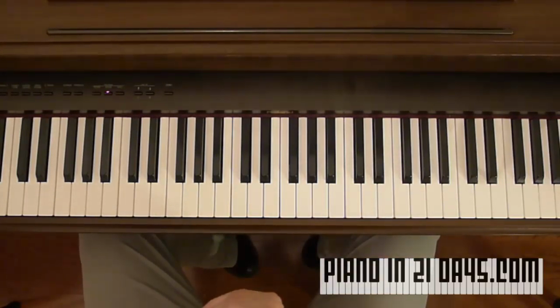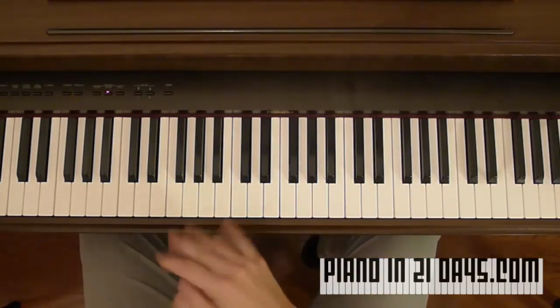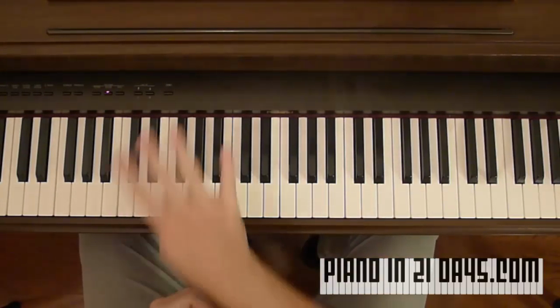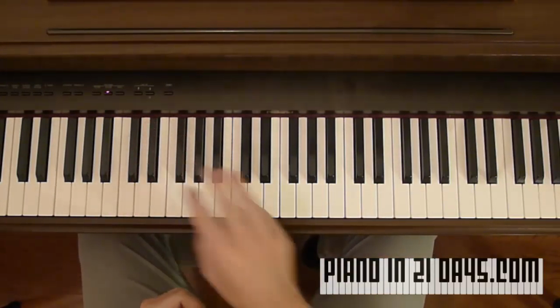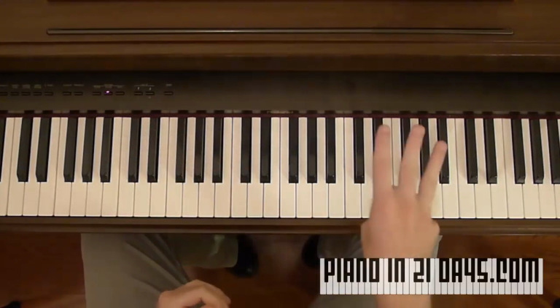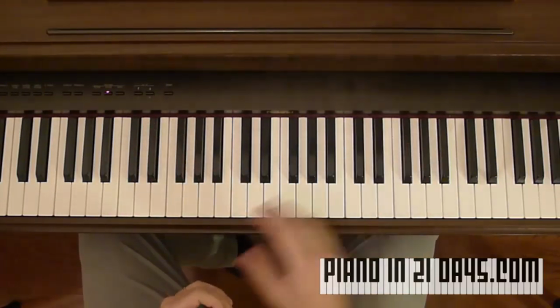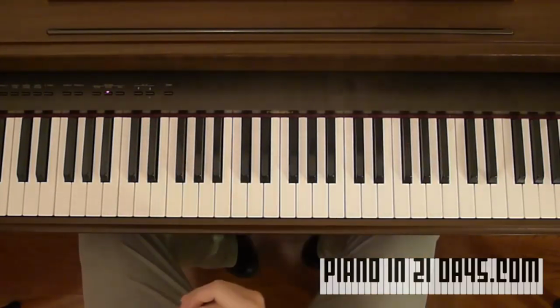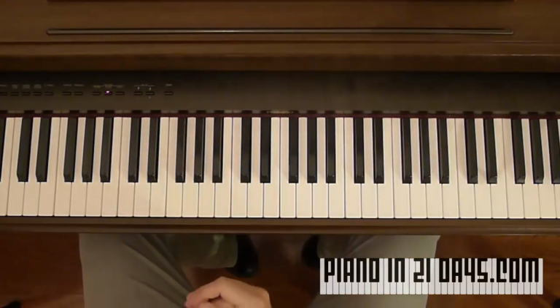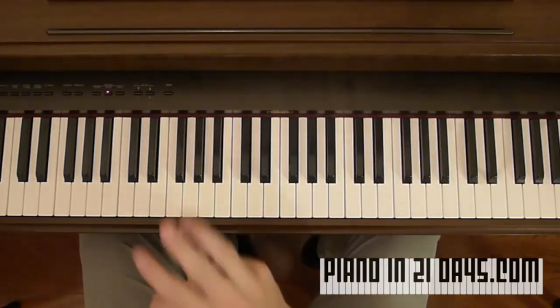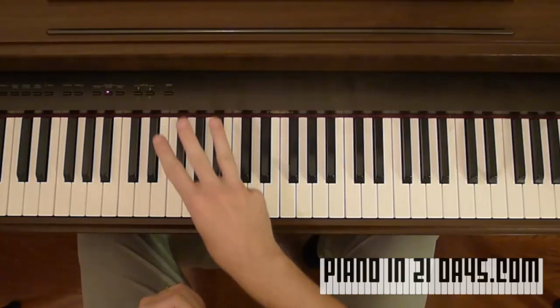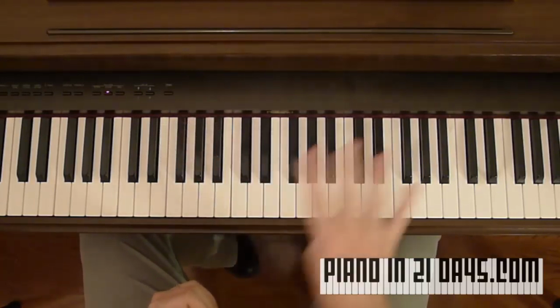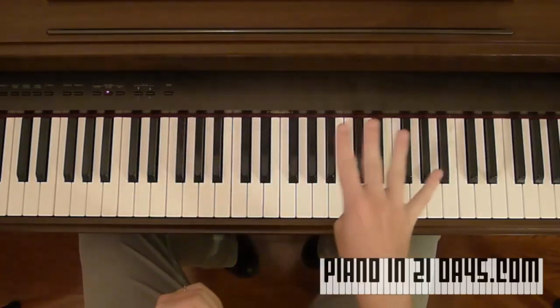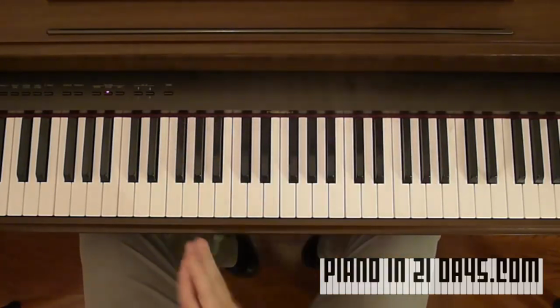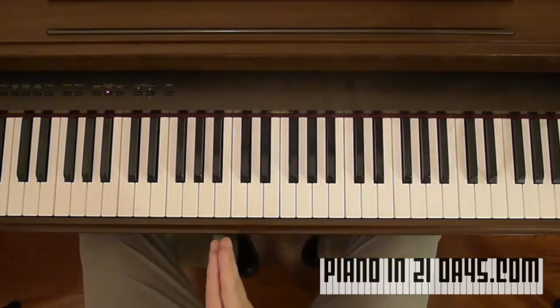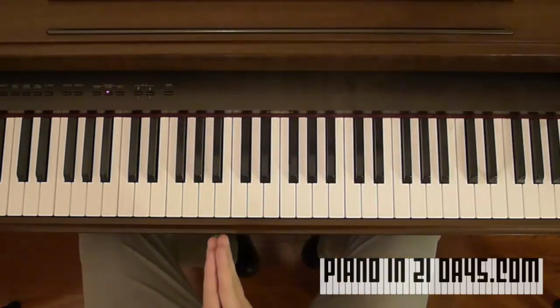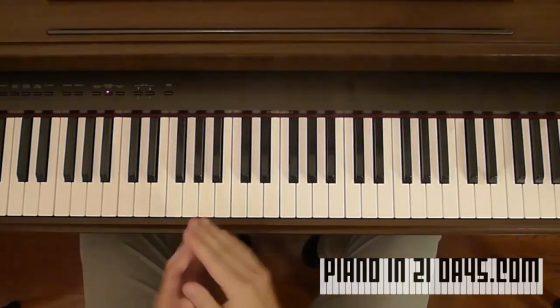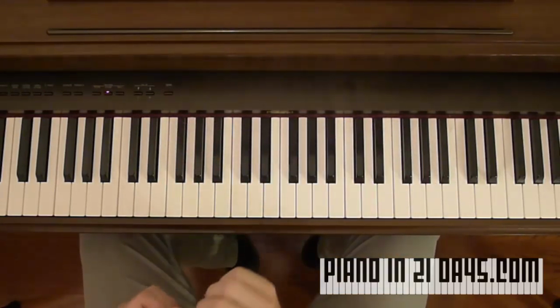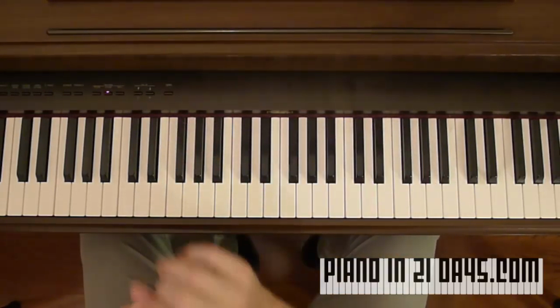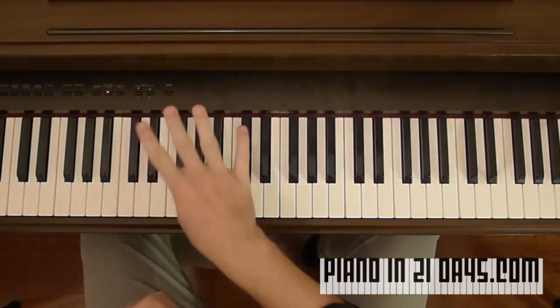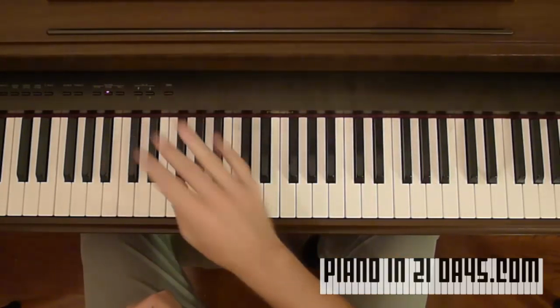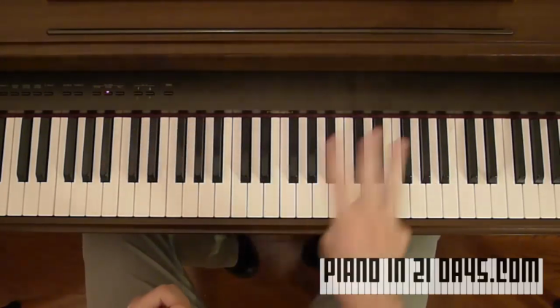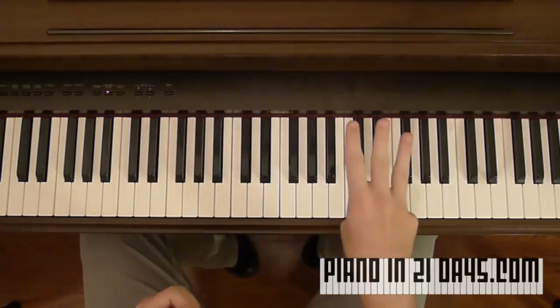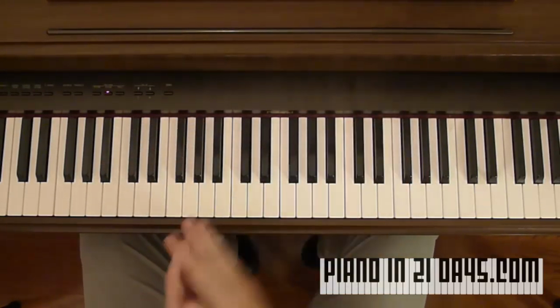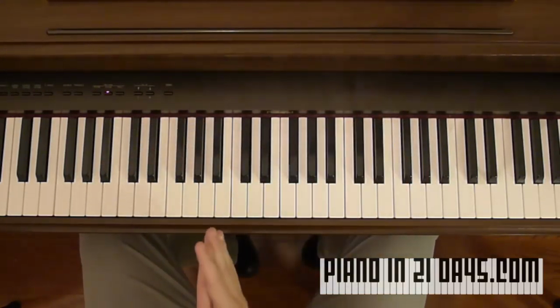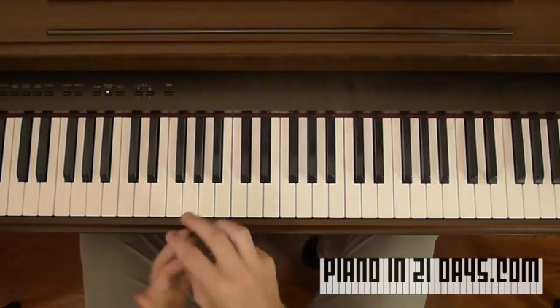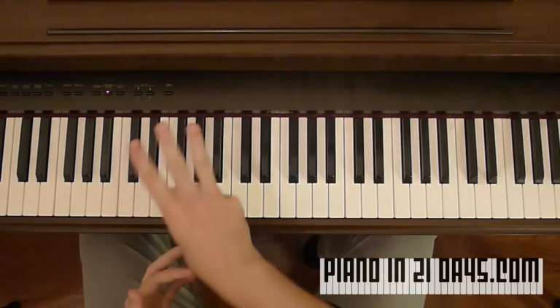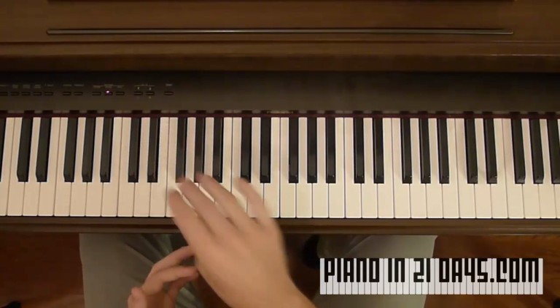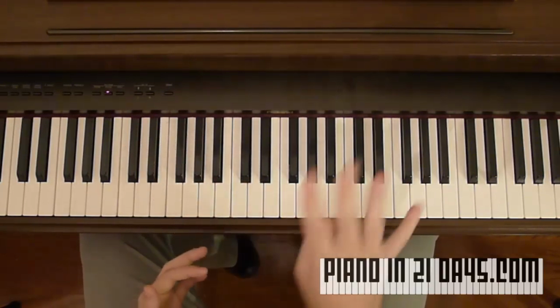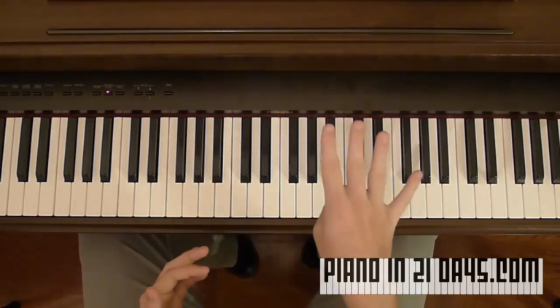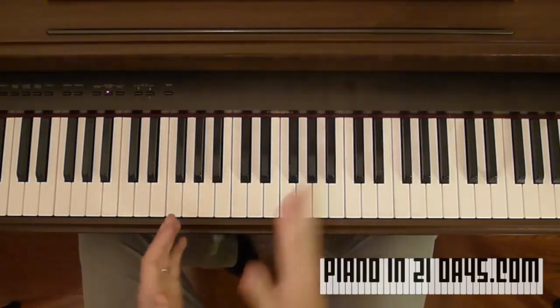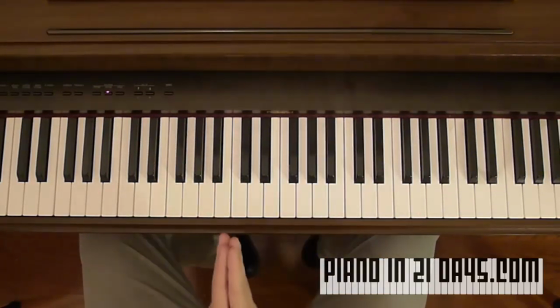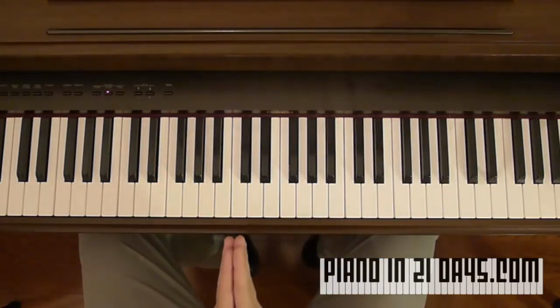Major chords: four, three. Minor chords: three, four. Again — major chords: four, three. Minor chords: three, four. And here's what I mean.